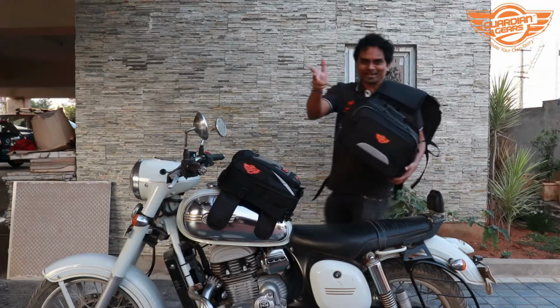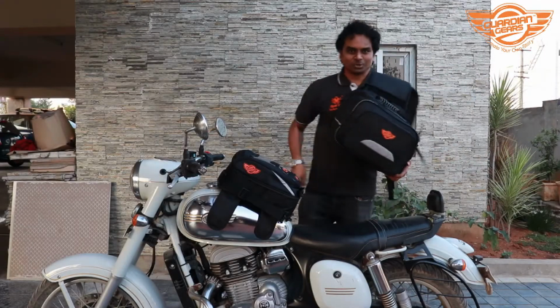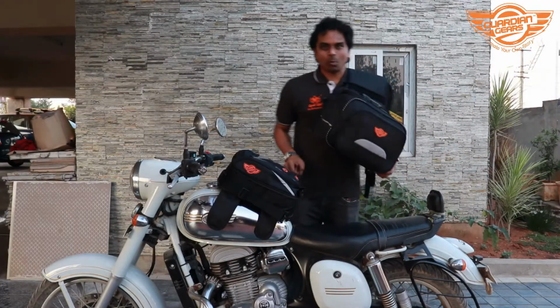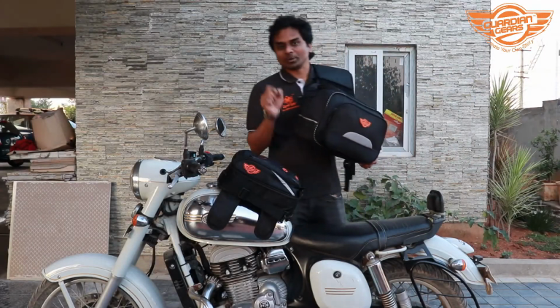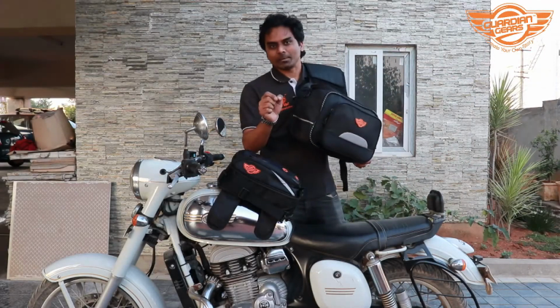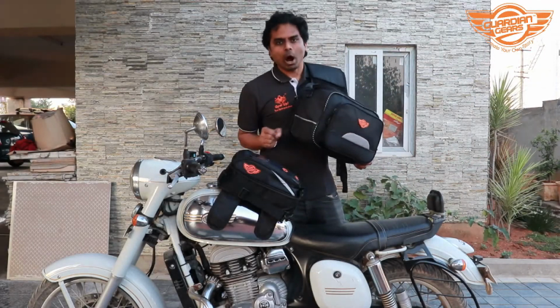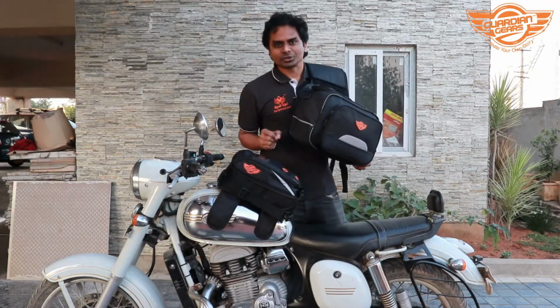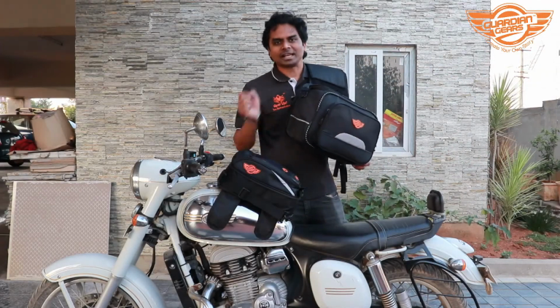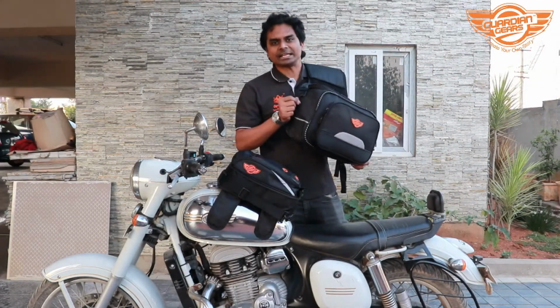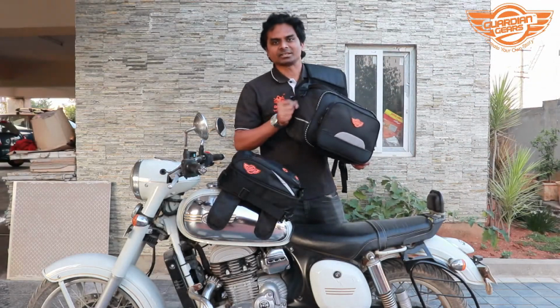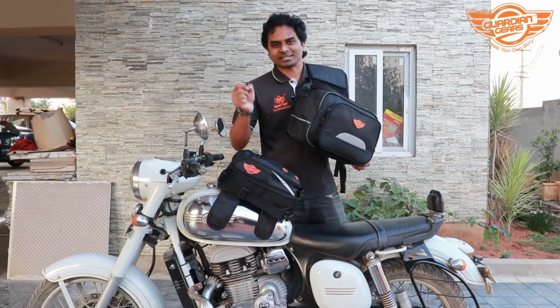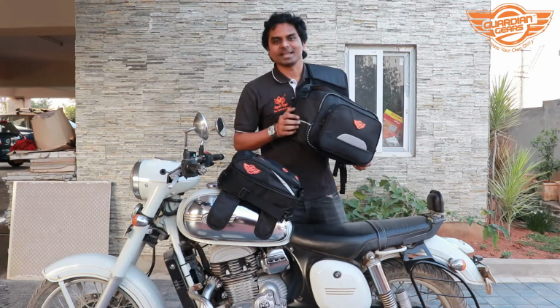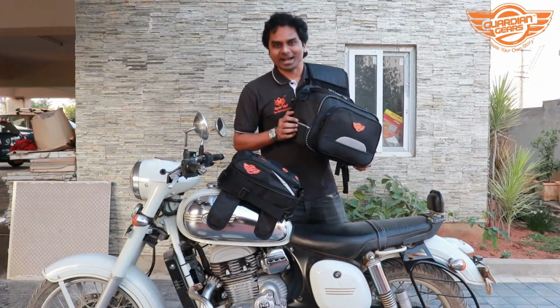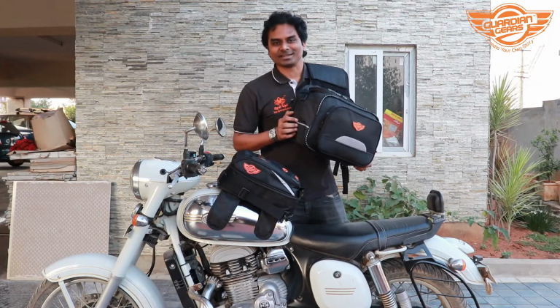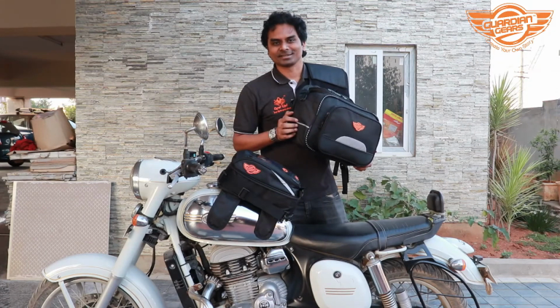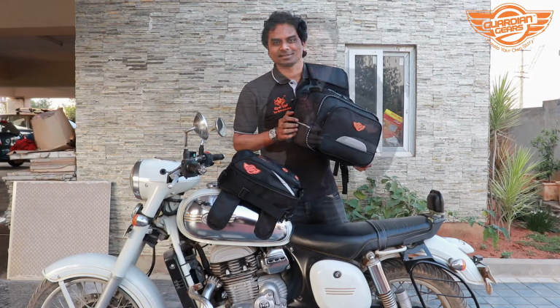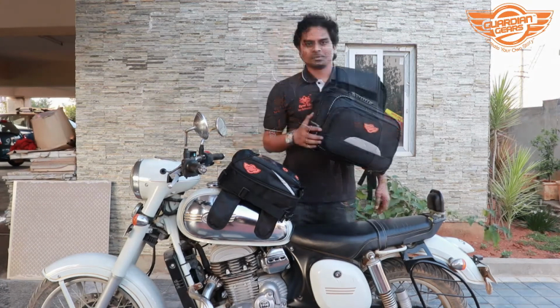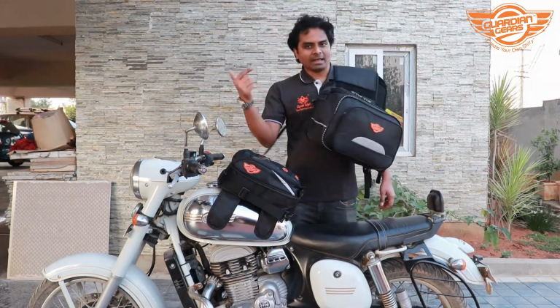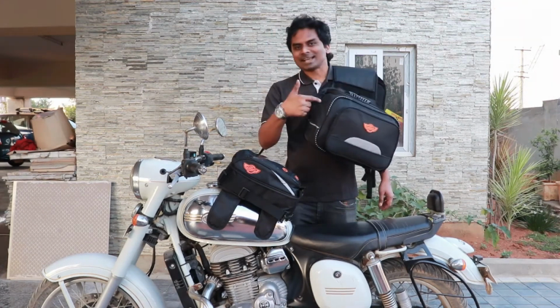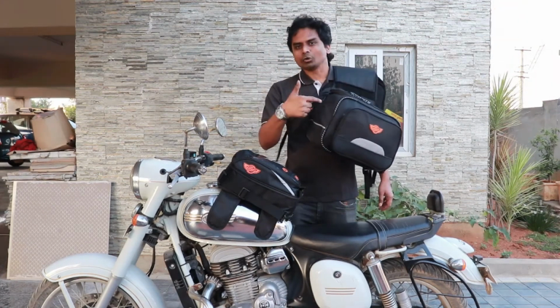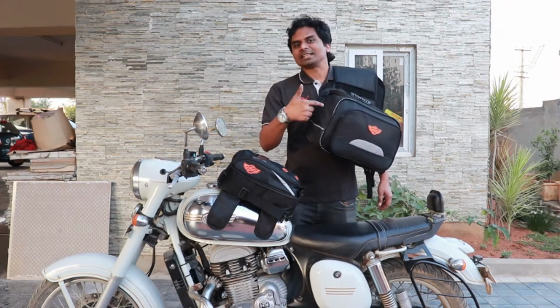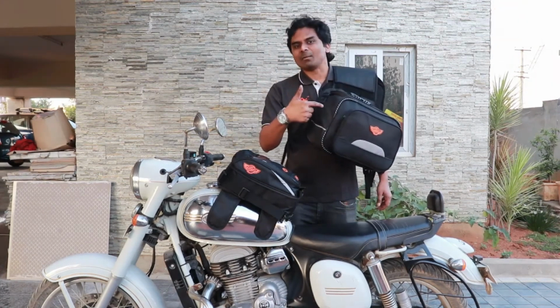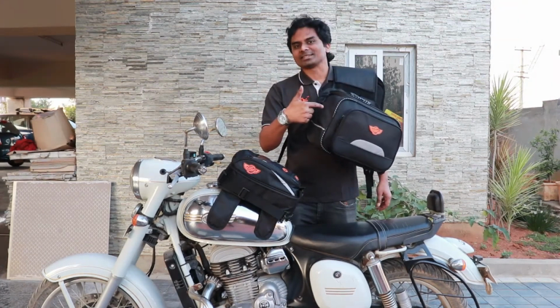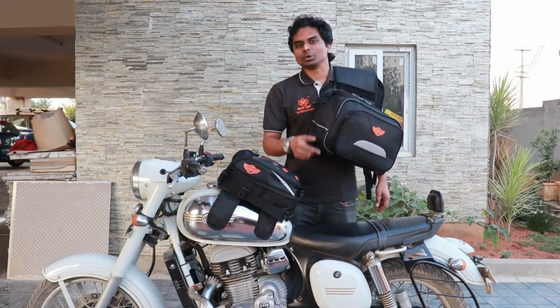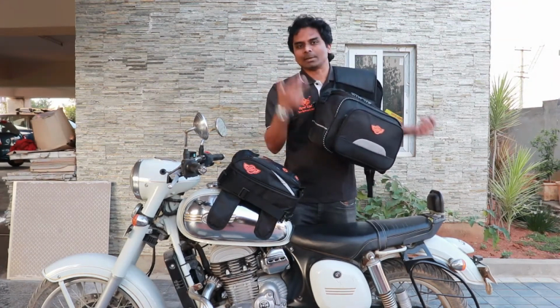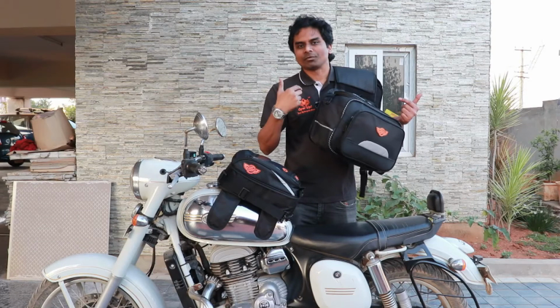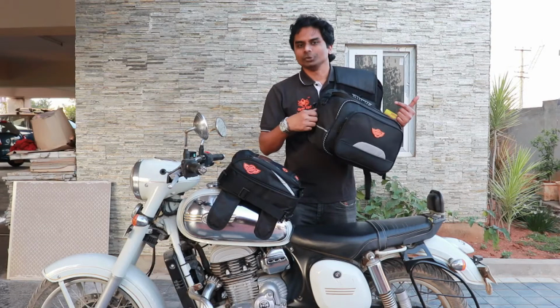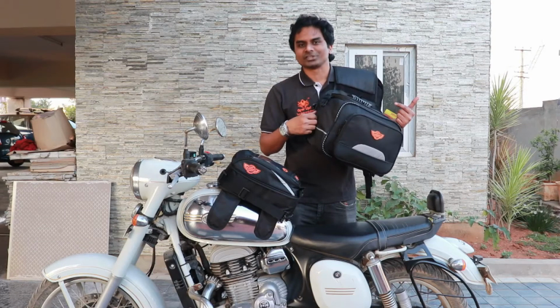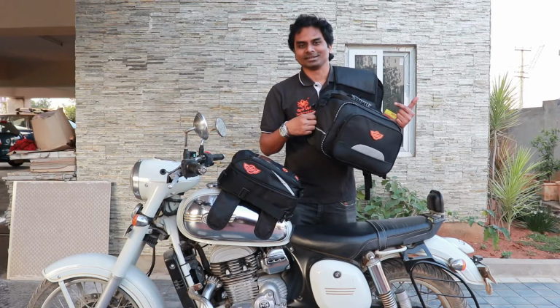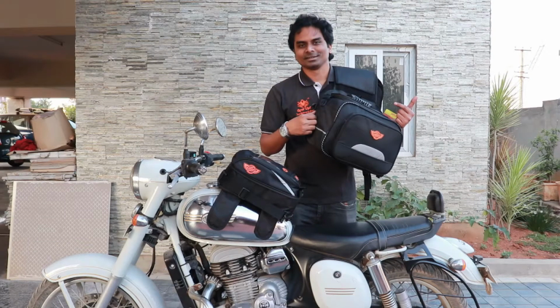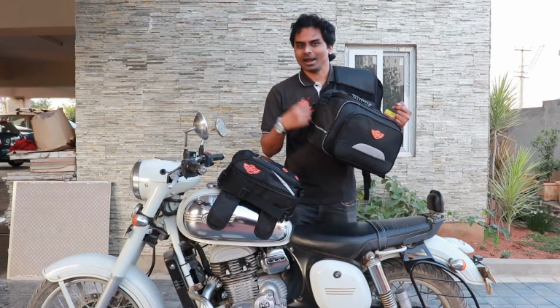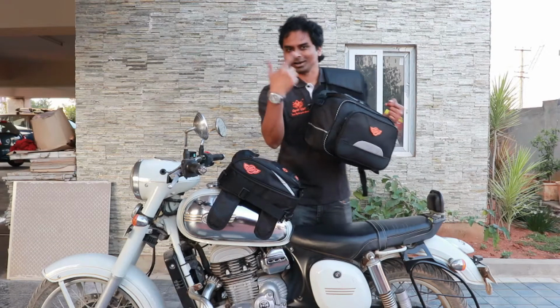Today we're going to be talking about how to install the Guardian Gears Mustang saddlebags. This is how you carry the saddlebags when you take them off your motorcycle and walk.